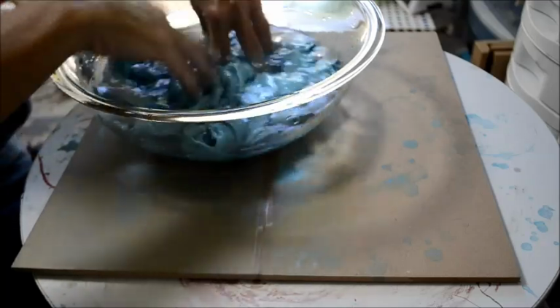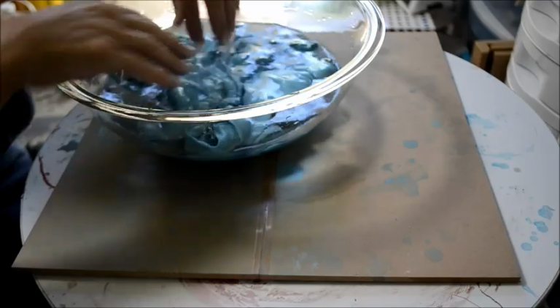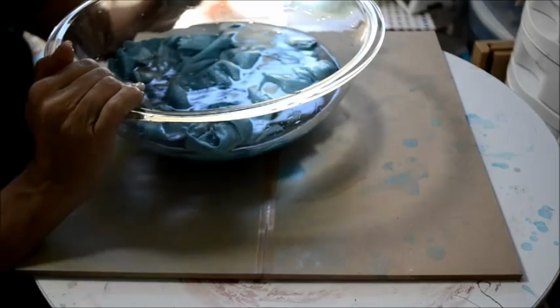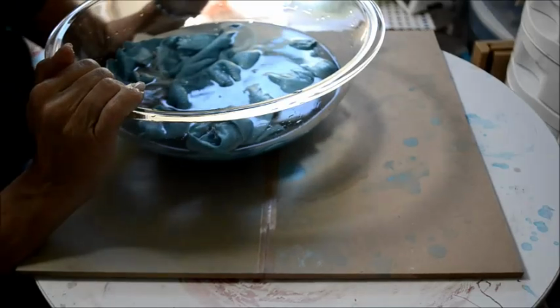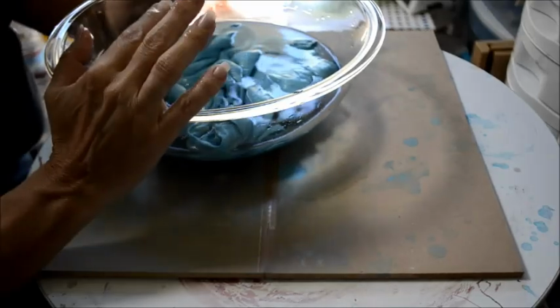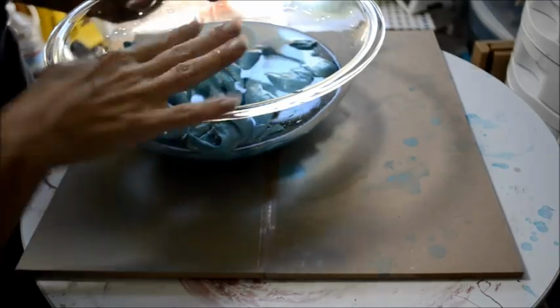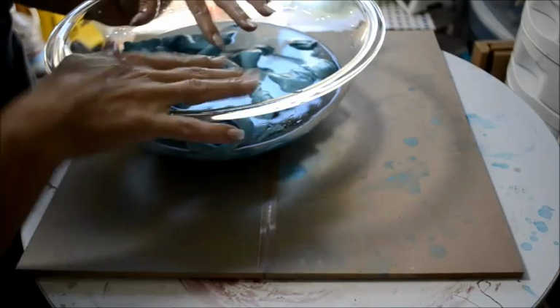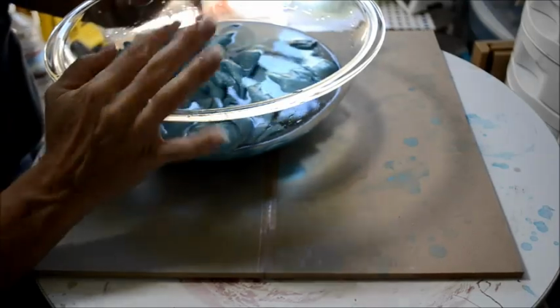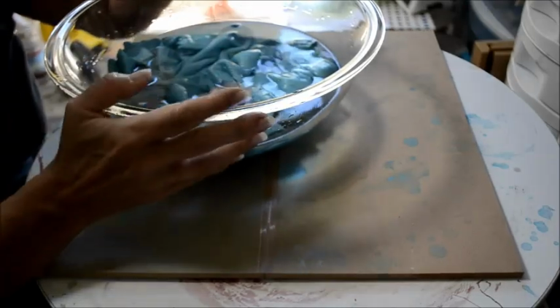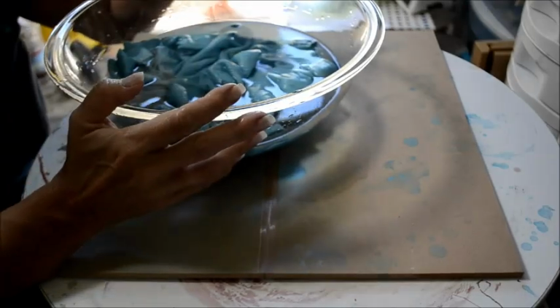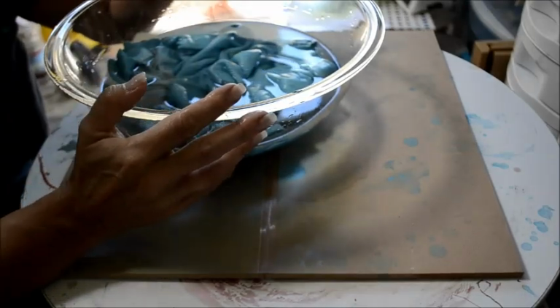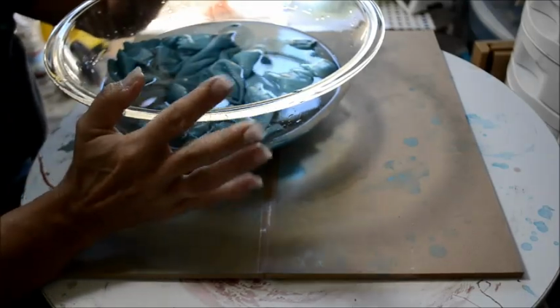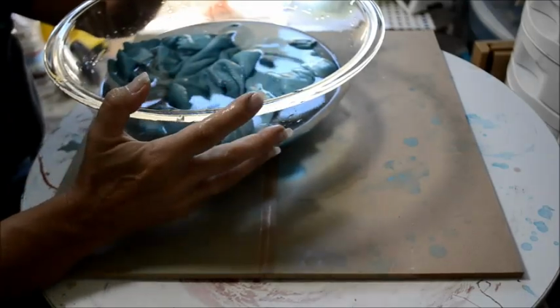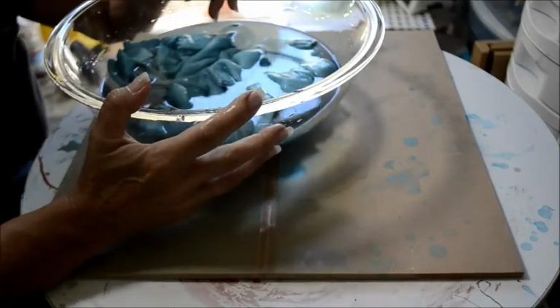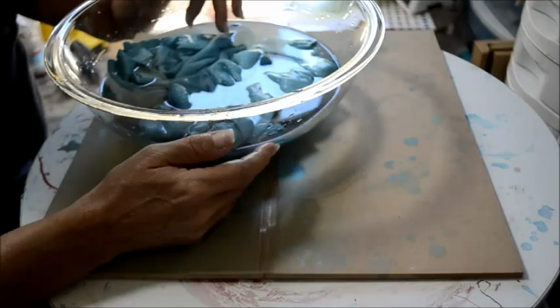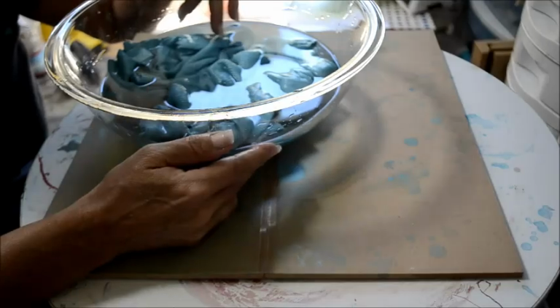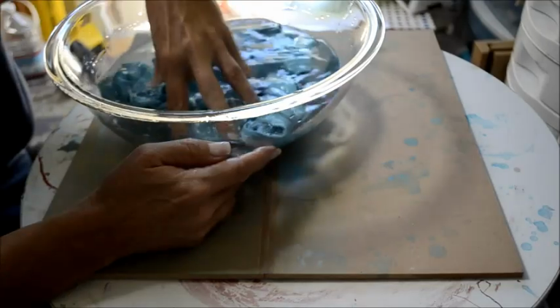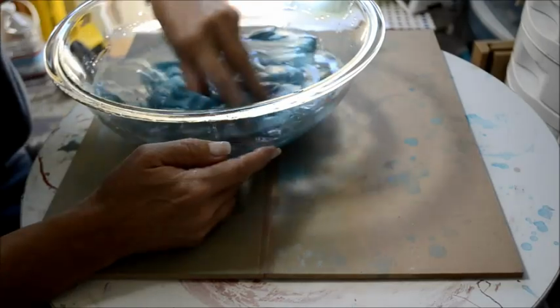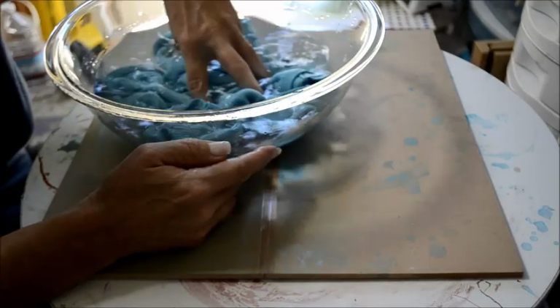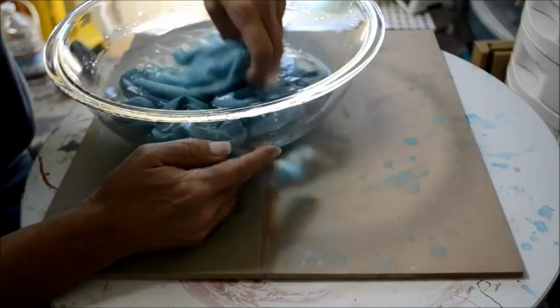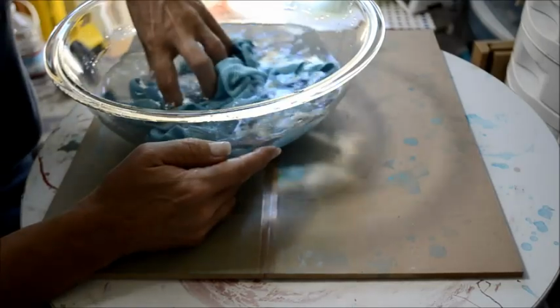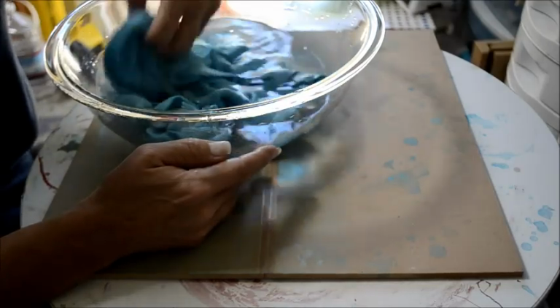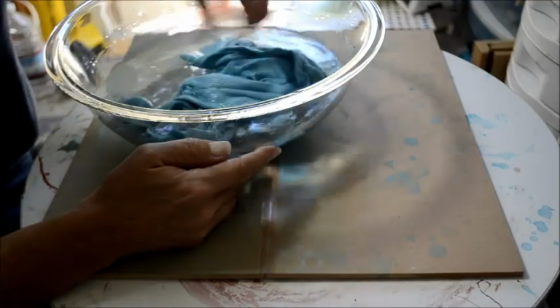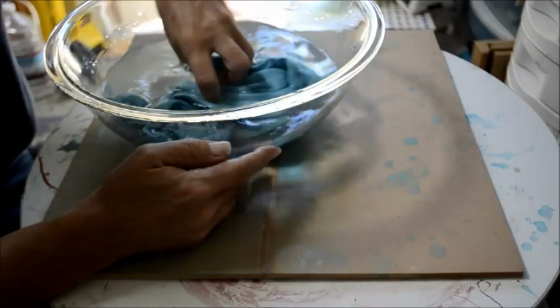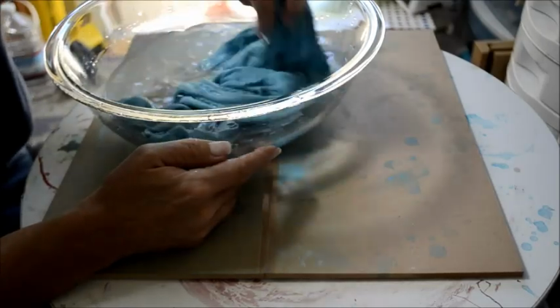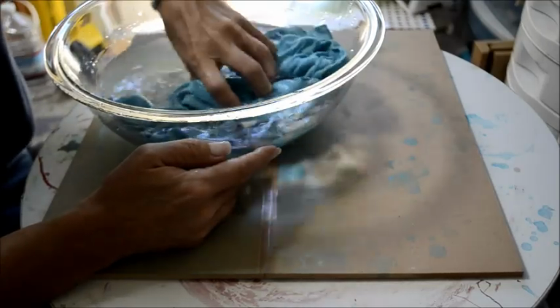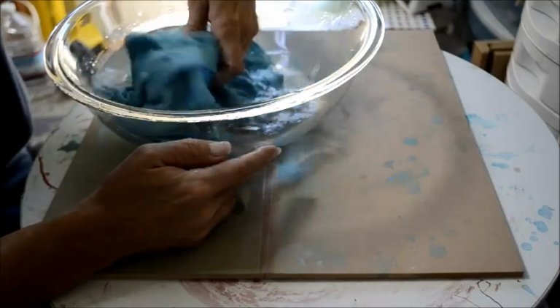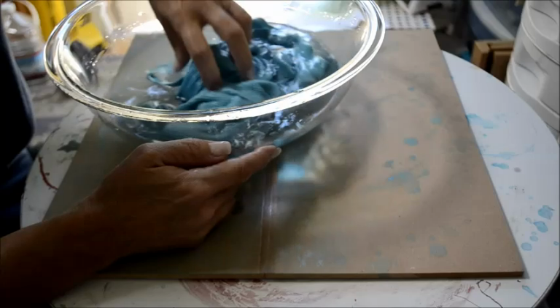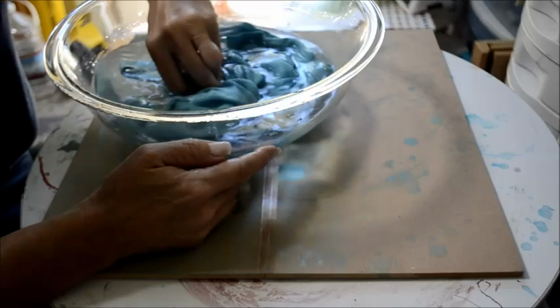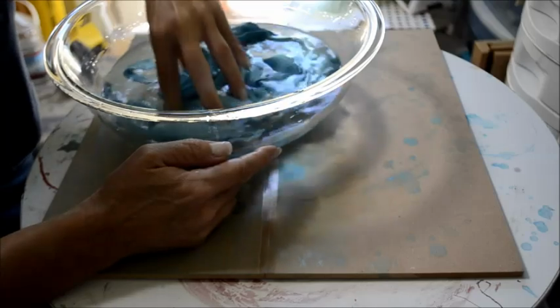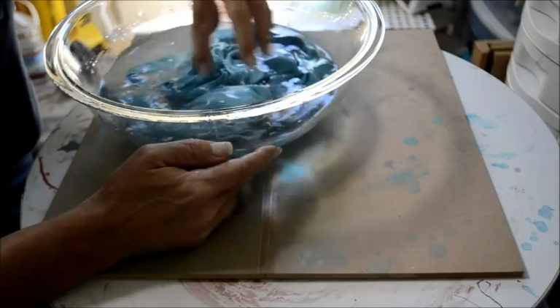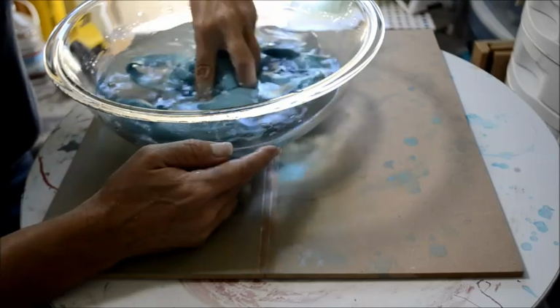When you wash your colored garments, always wash in cold water. That's the best way to prevent bleeding or anything like that. Cold water works to keep the colors fresh and vibrant.